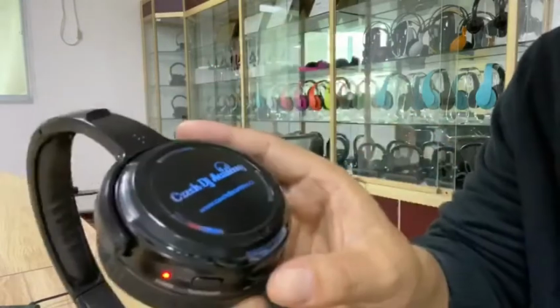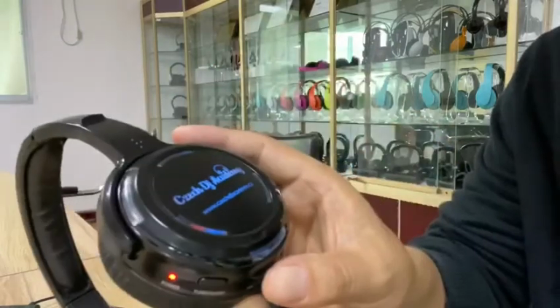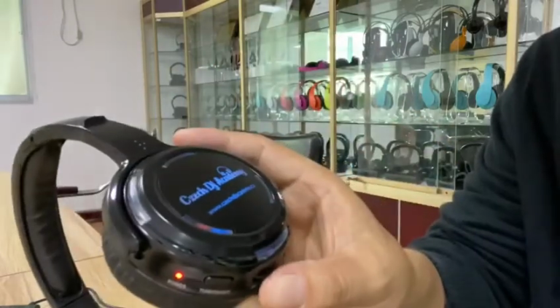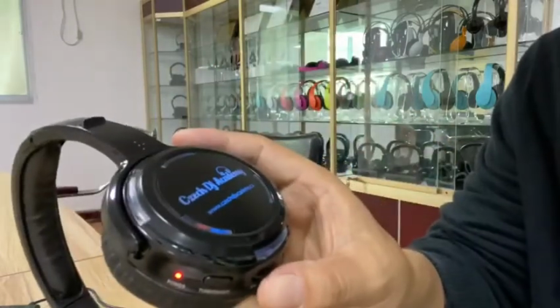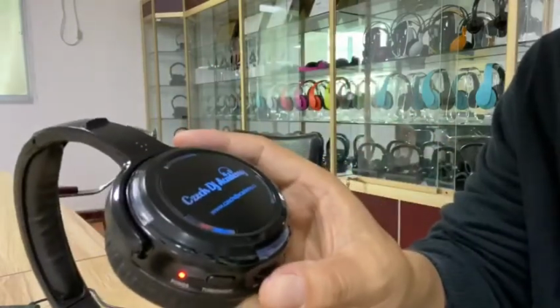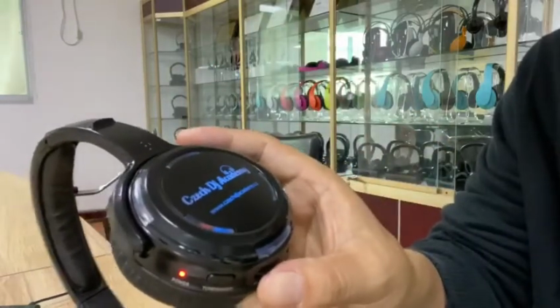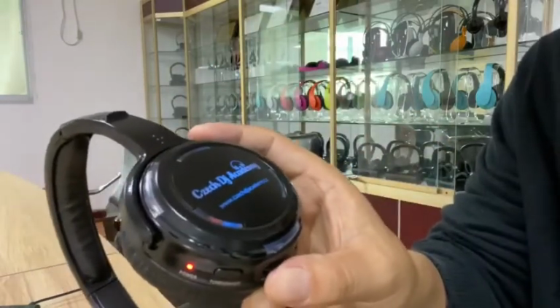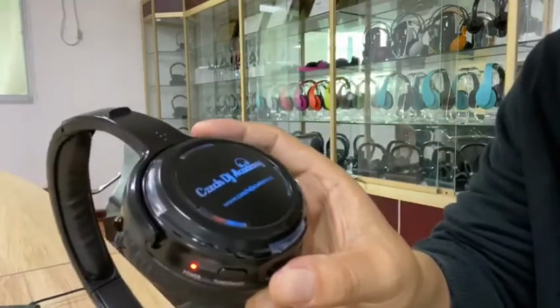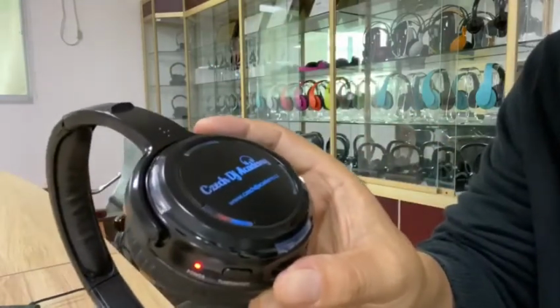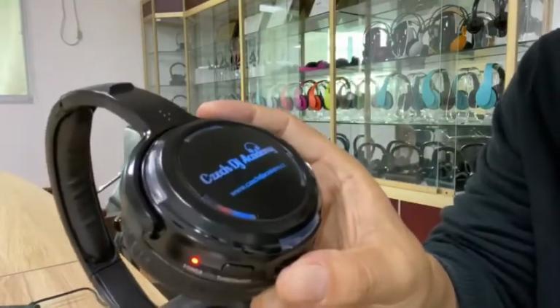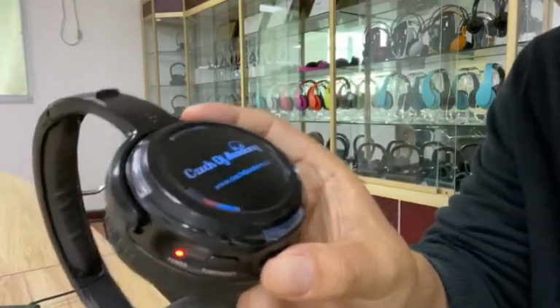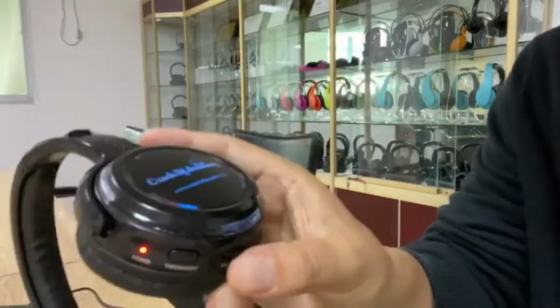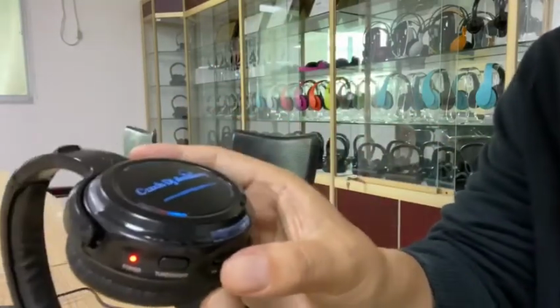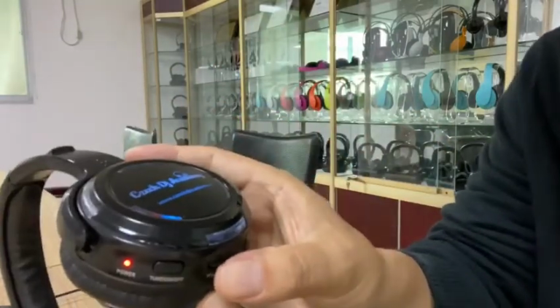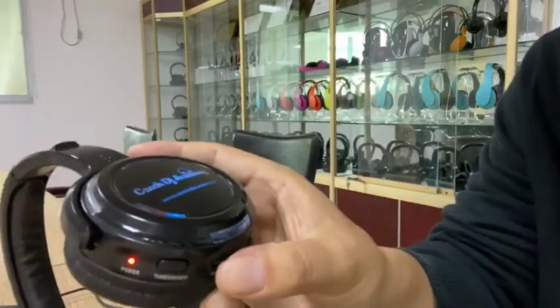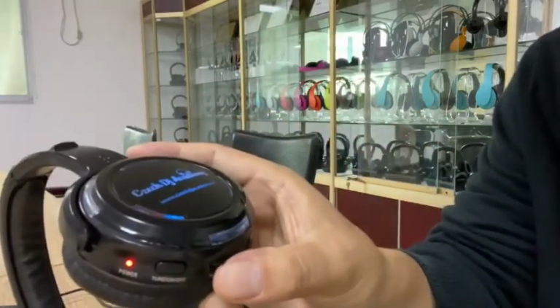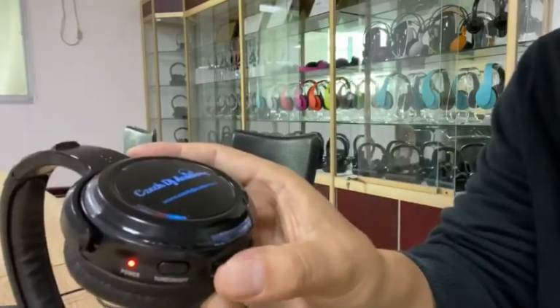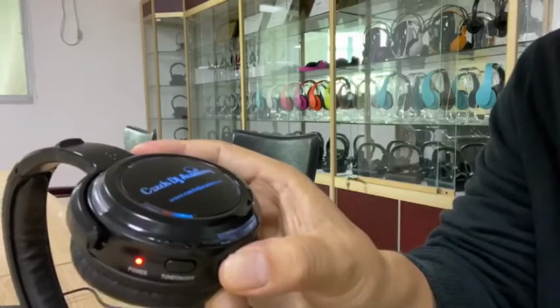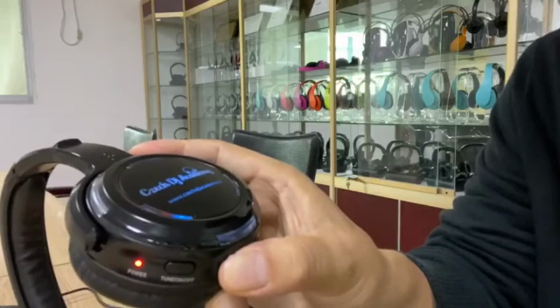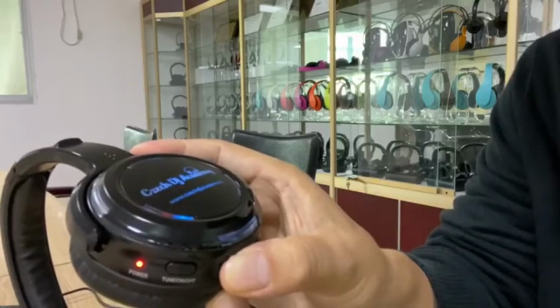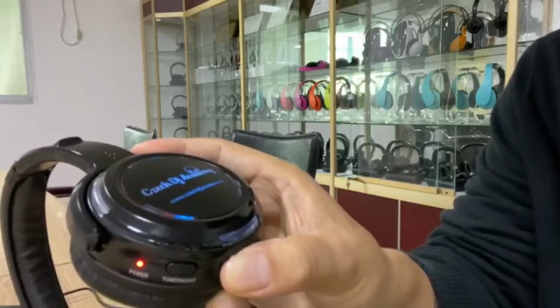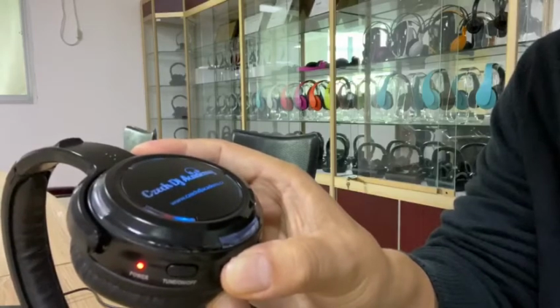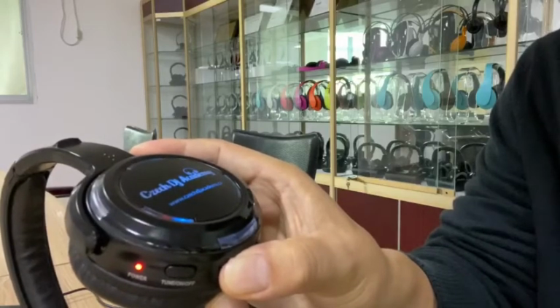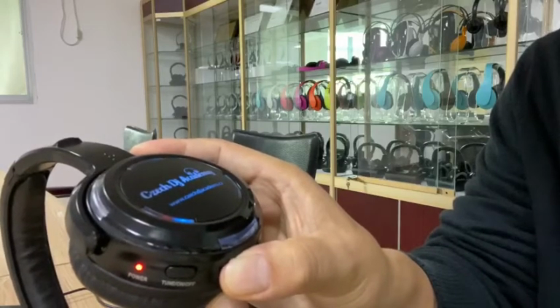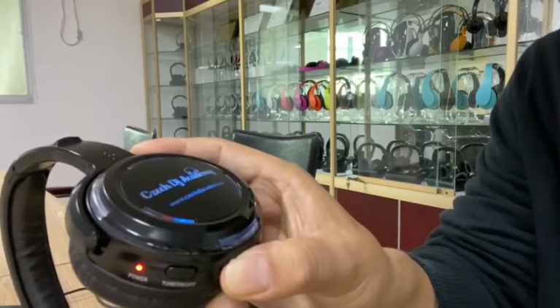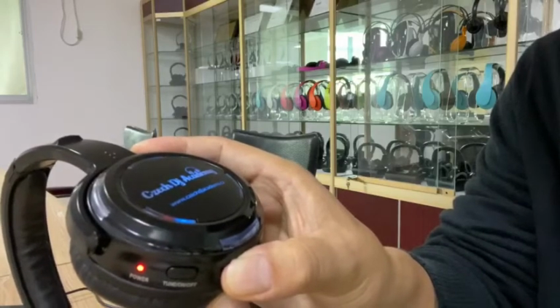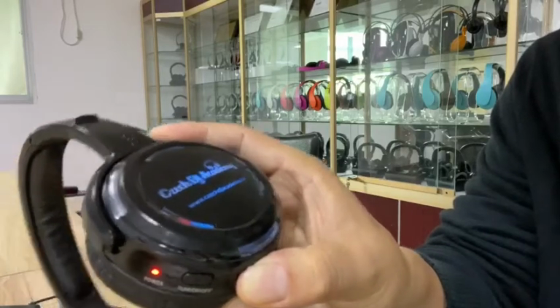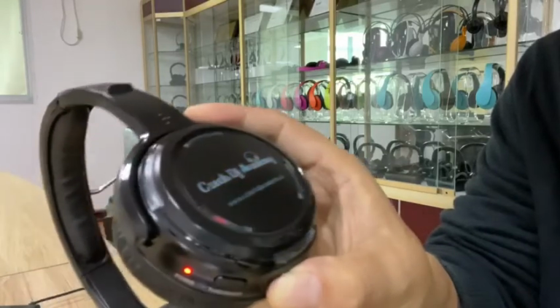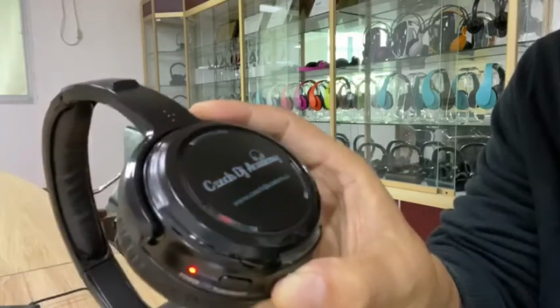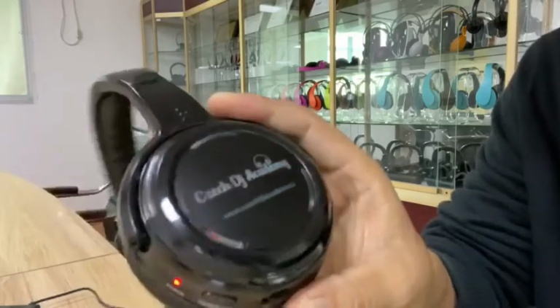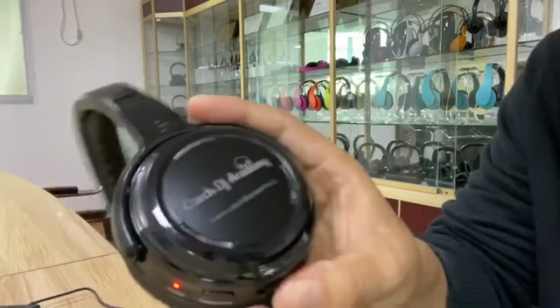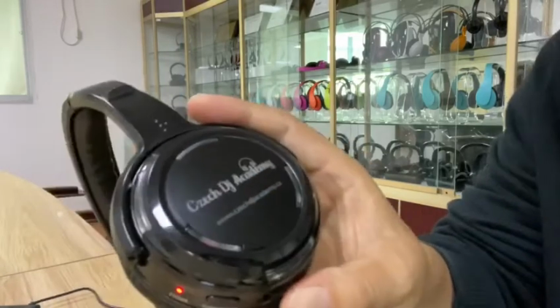If you want to turn off all the LED lights, press this key again. It turns off now.